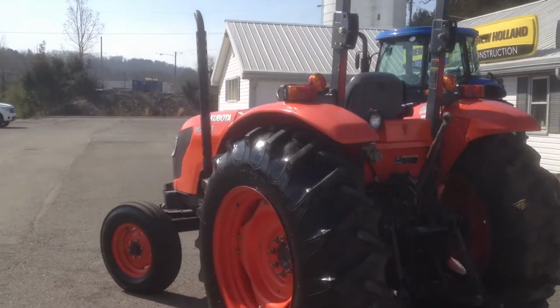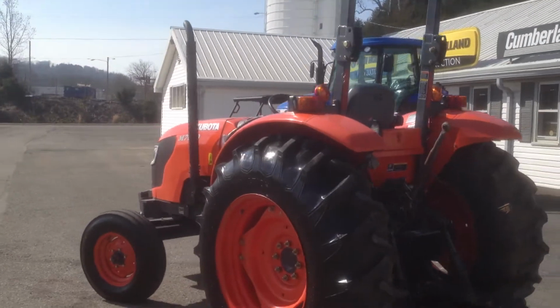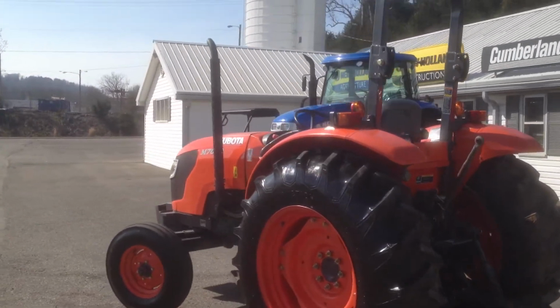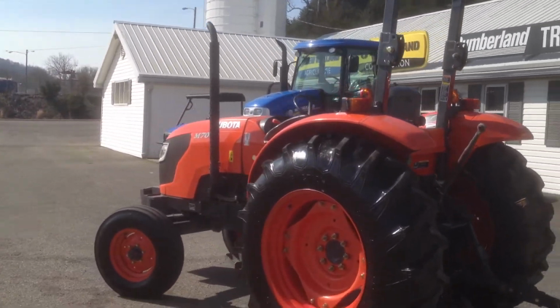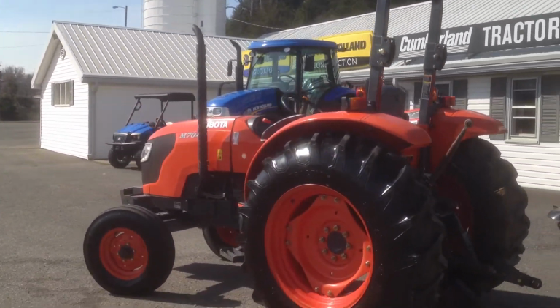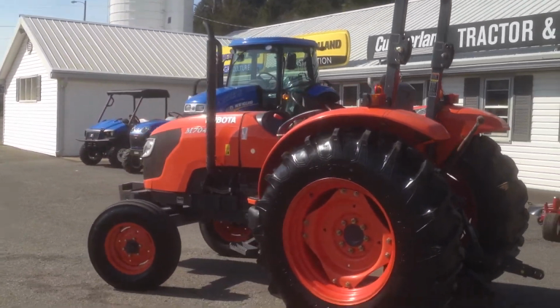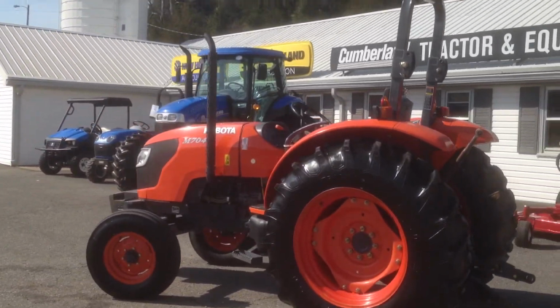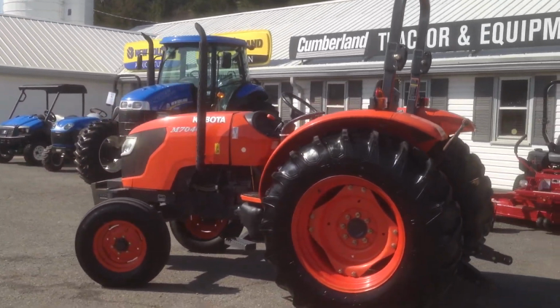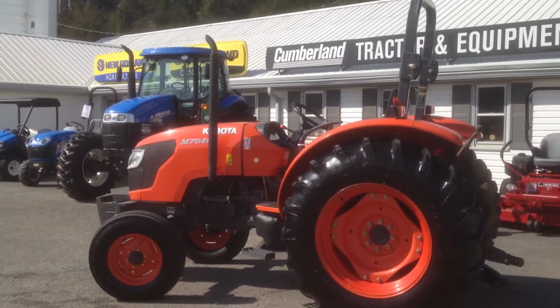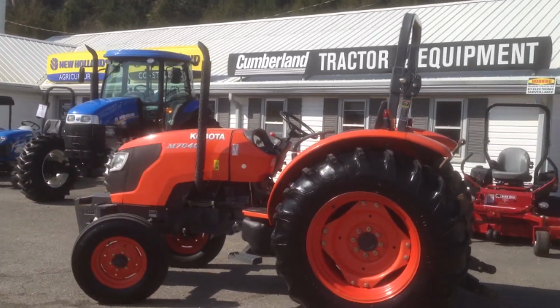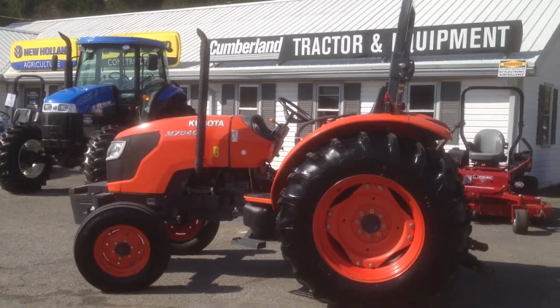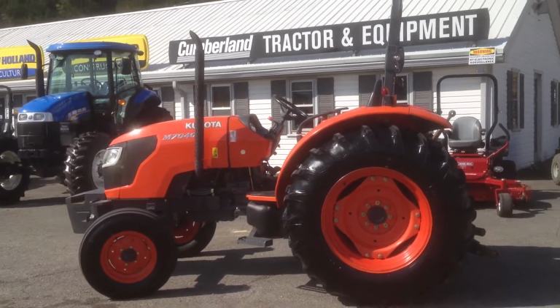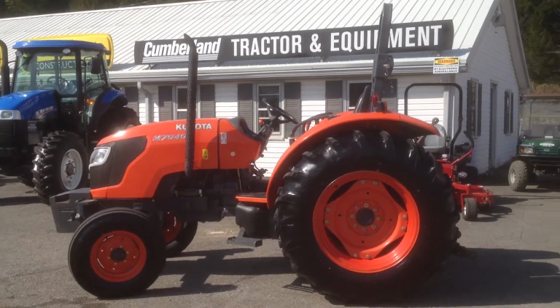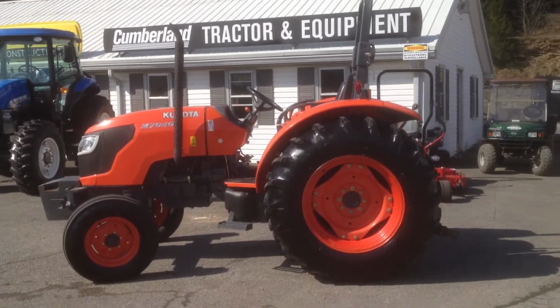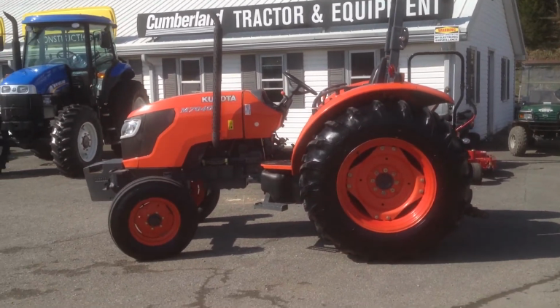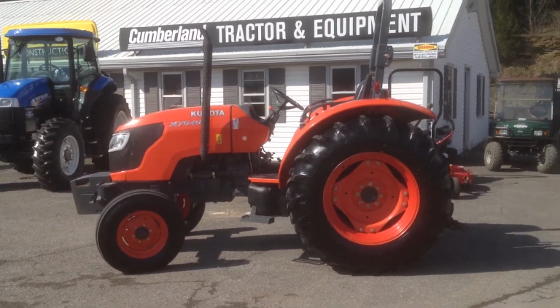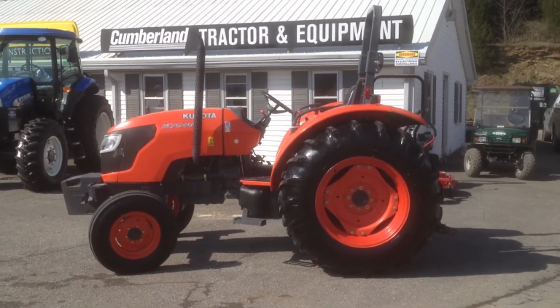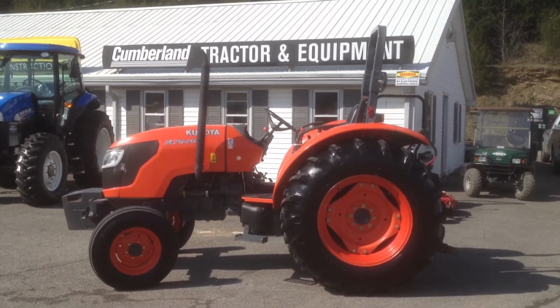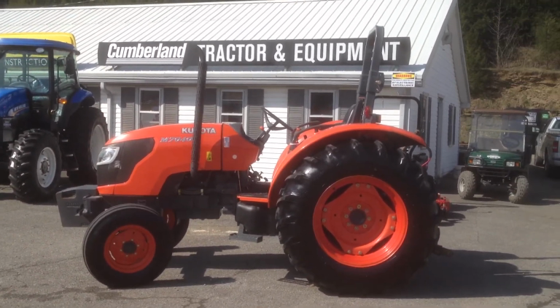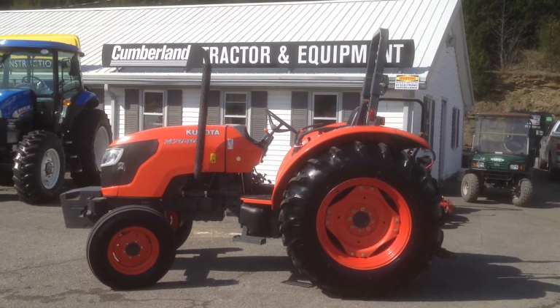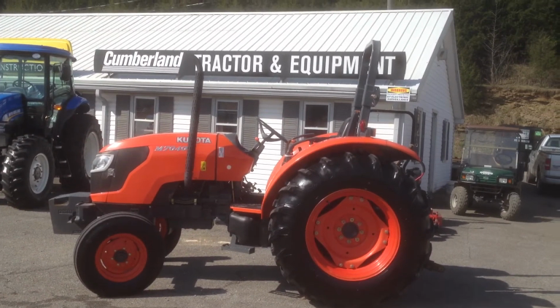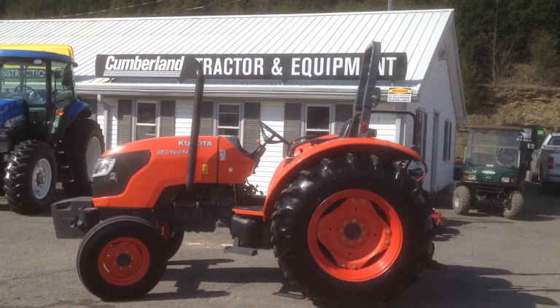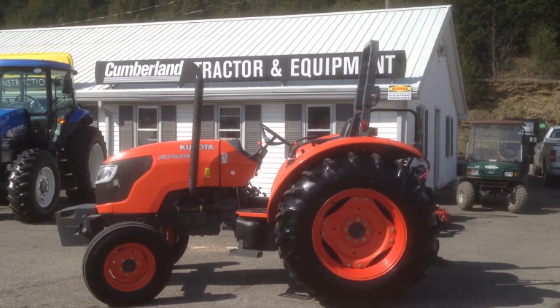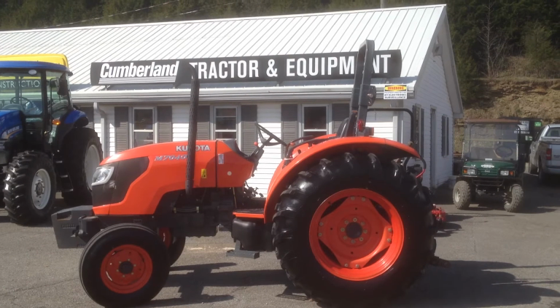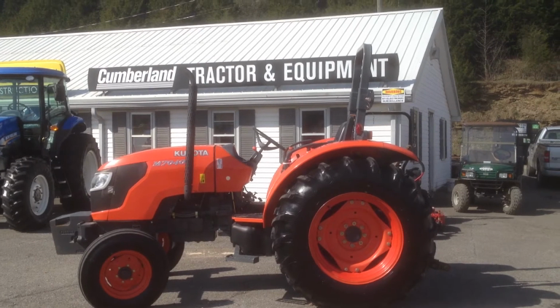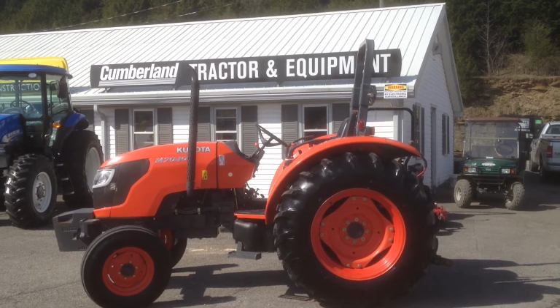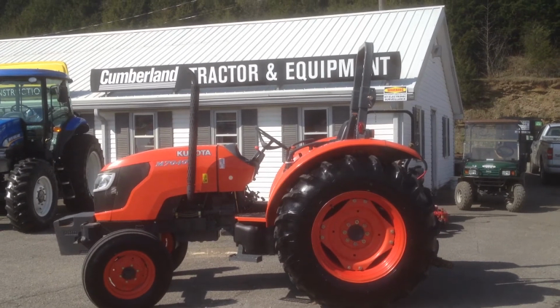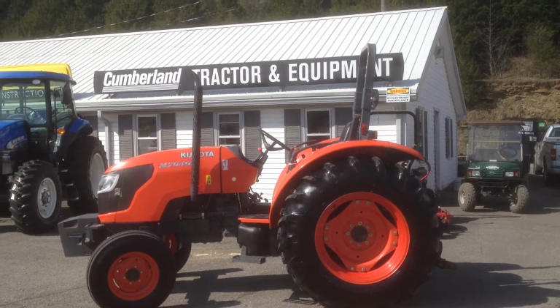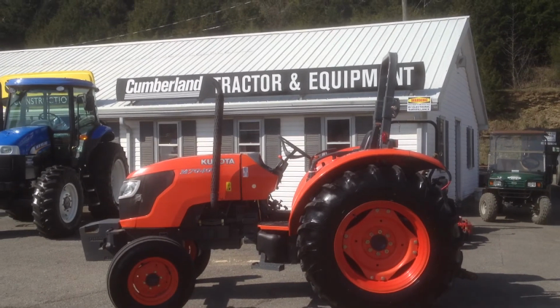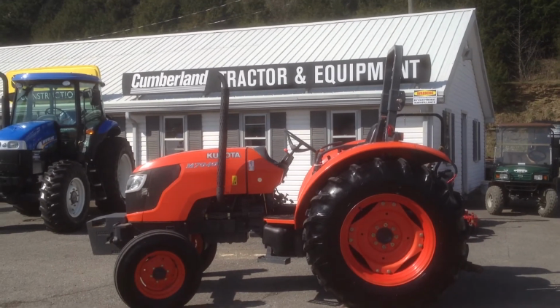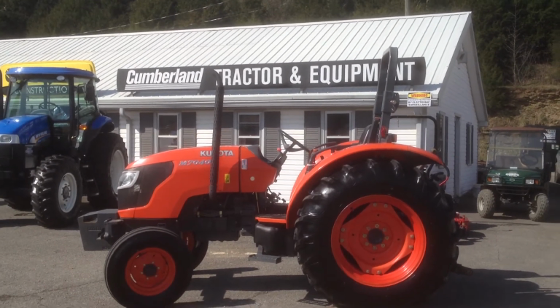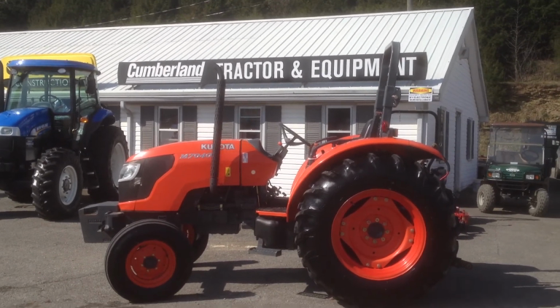Give us a call here at Cumberland Tractor. Asking price on it is $15.9. Give us a call here at 866-902-7800. Thank you.